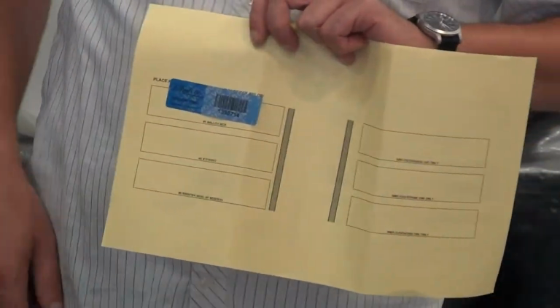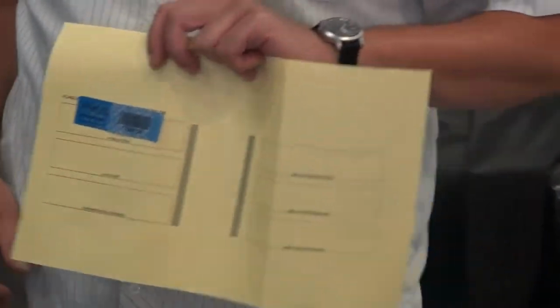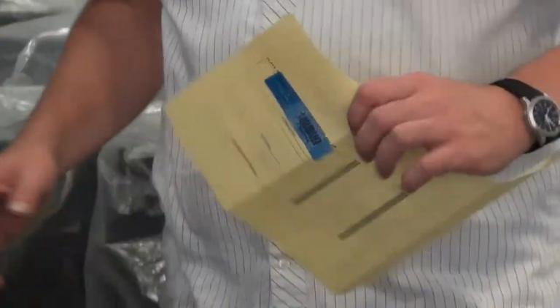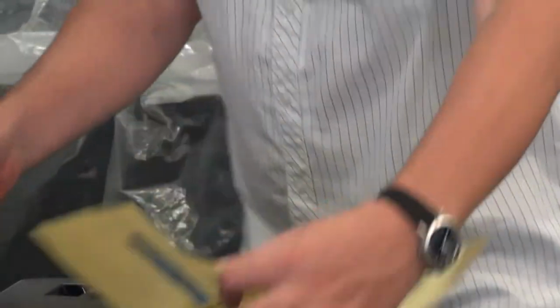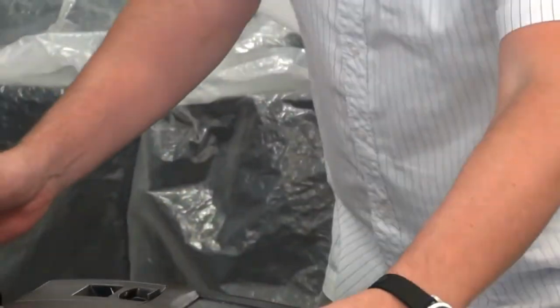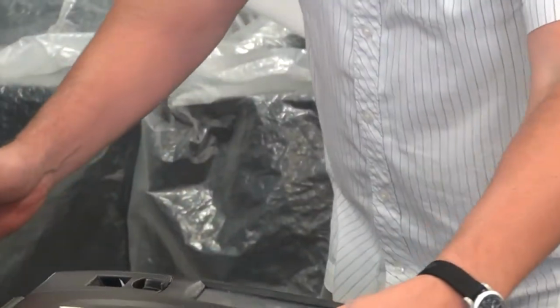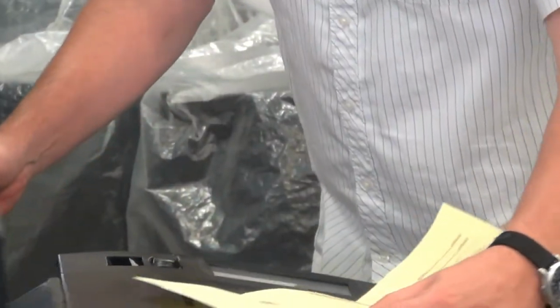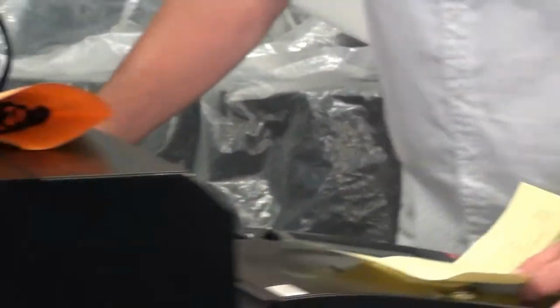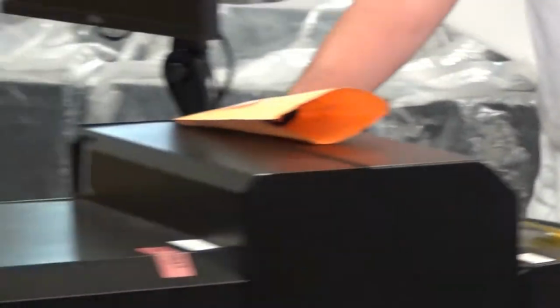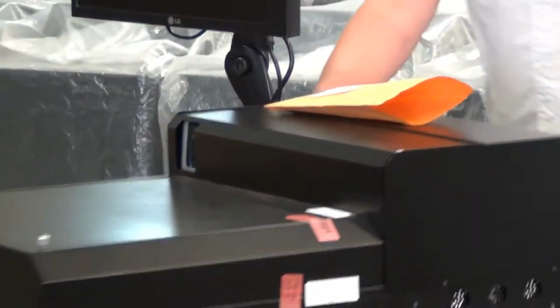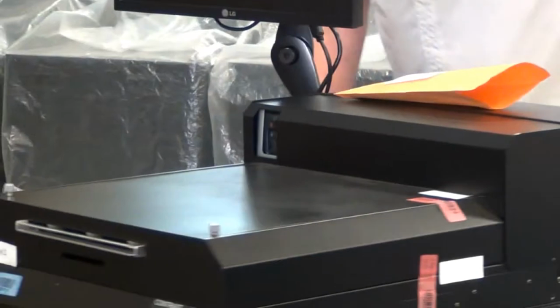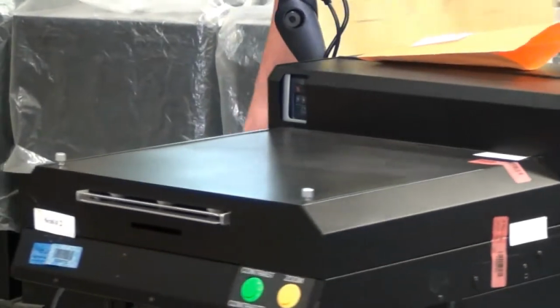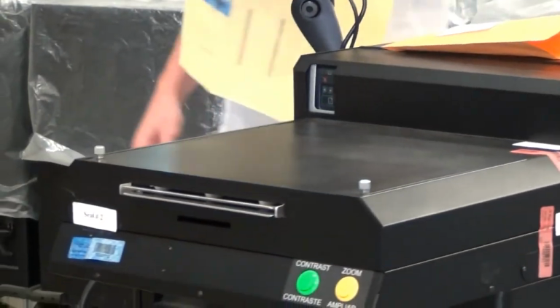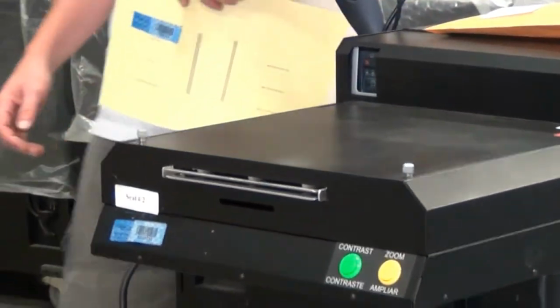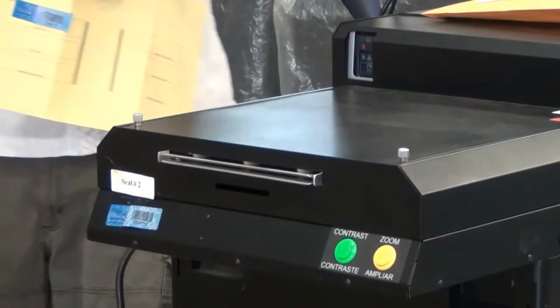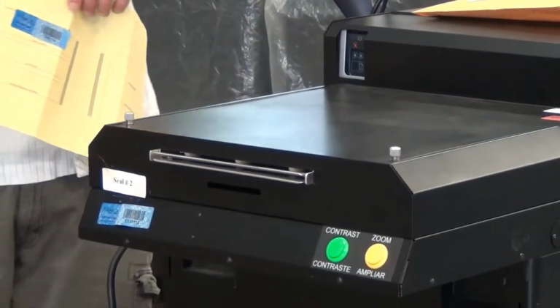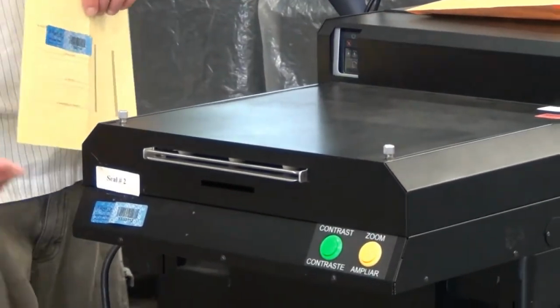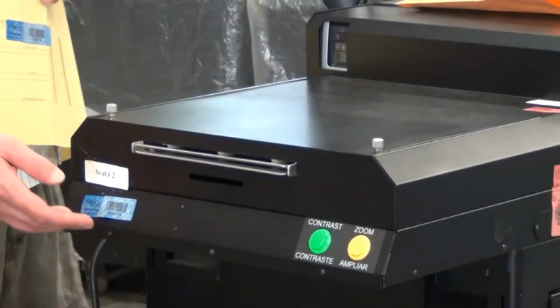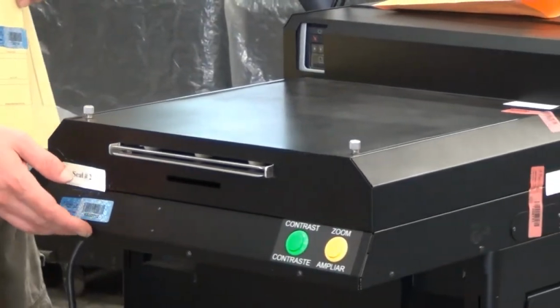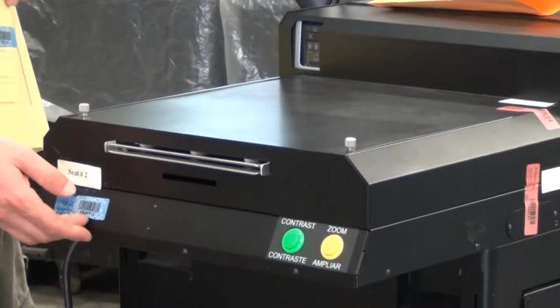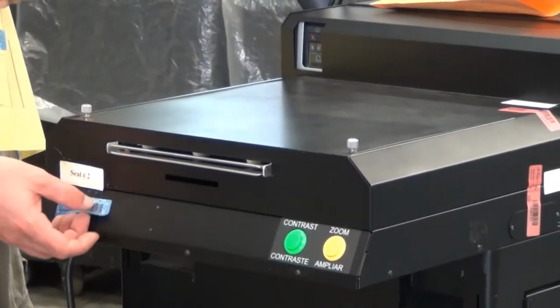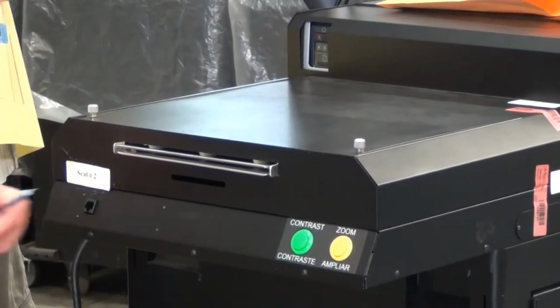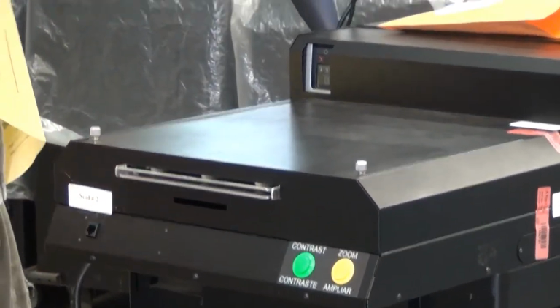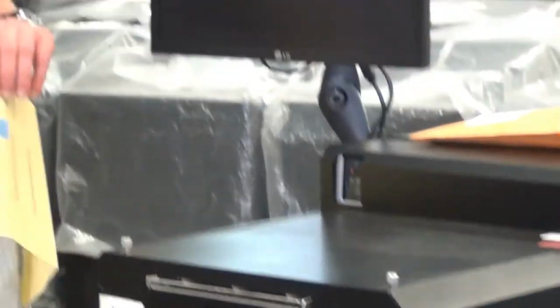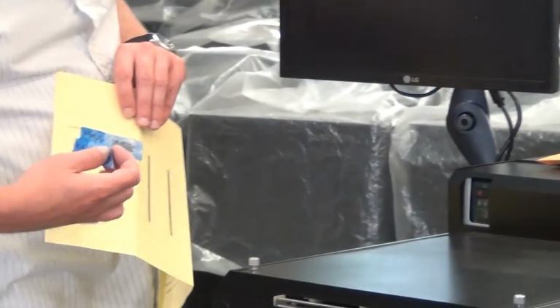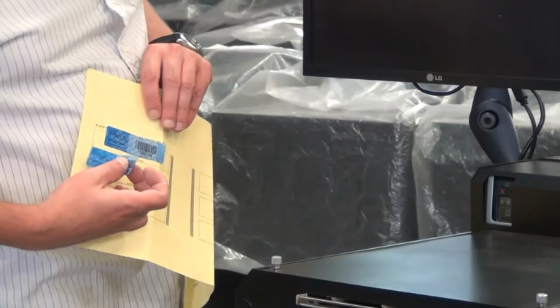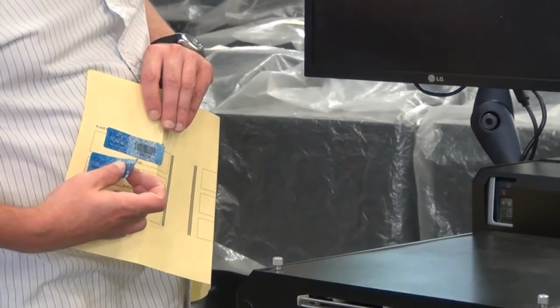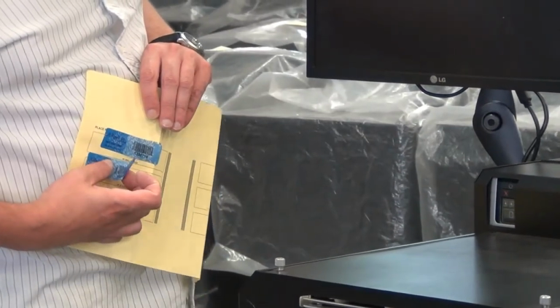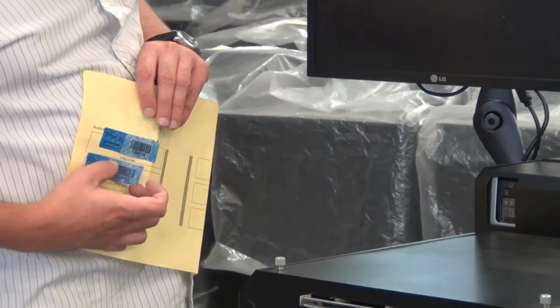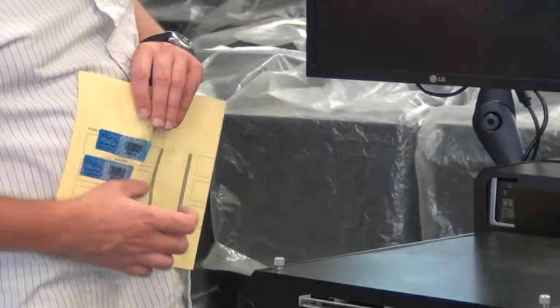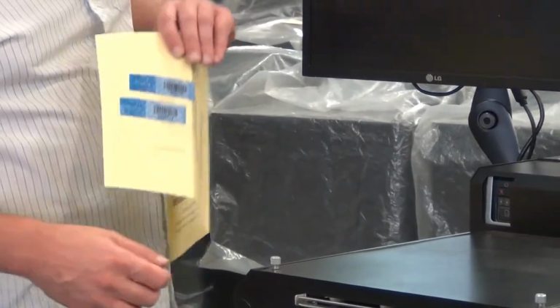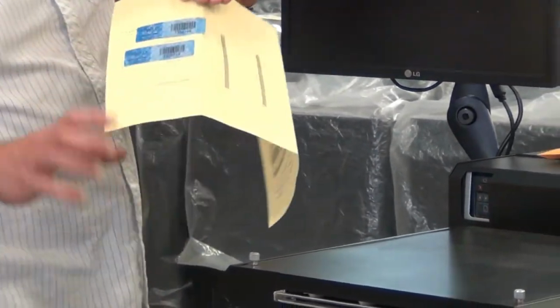We've got a port where we're going to plug in our handicapped voting device on the back of the machine. We're going to take that seal off — it goes on the second box, again labeled.